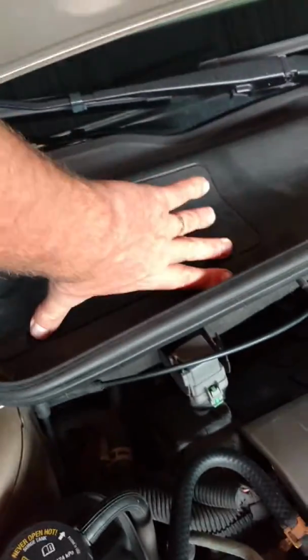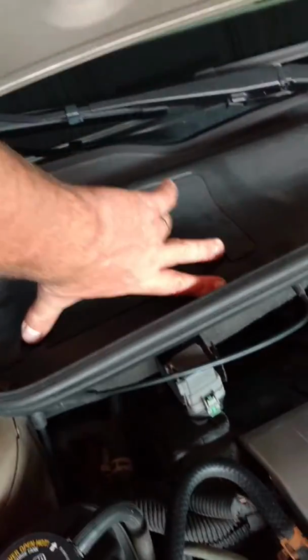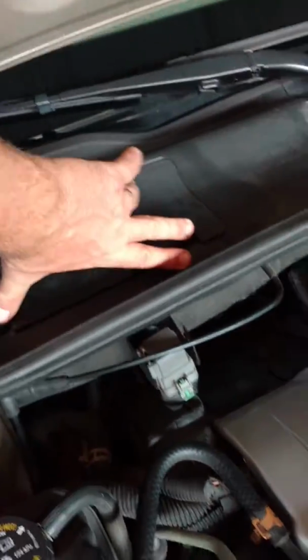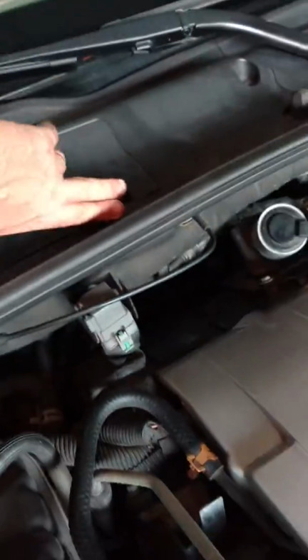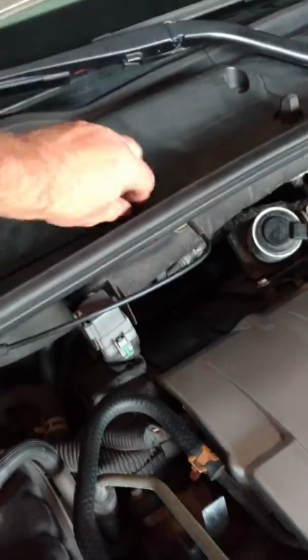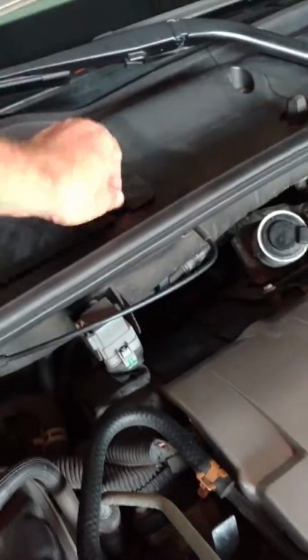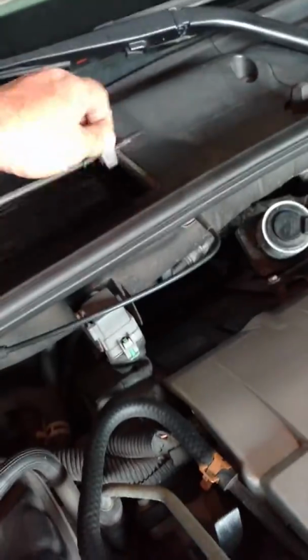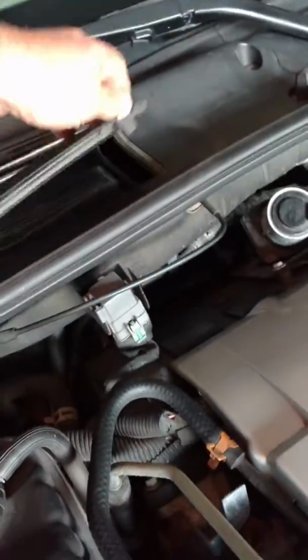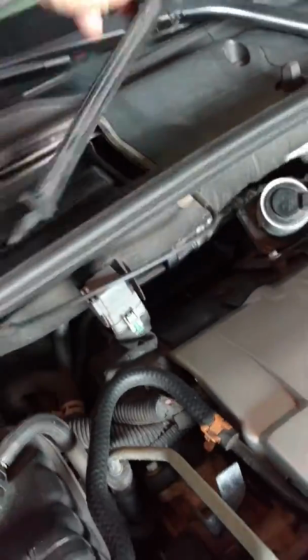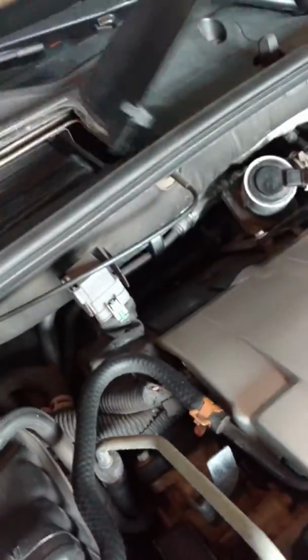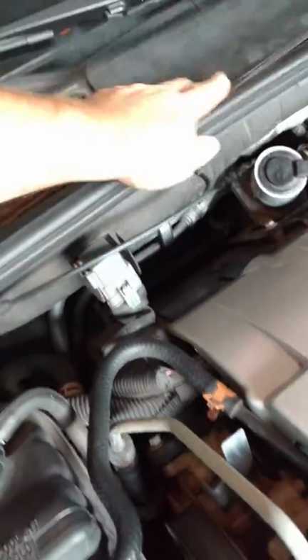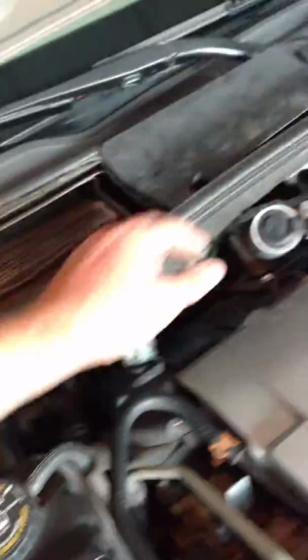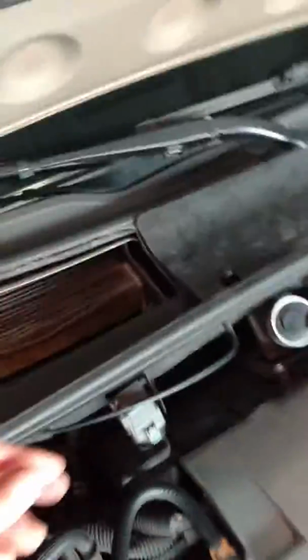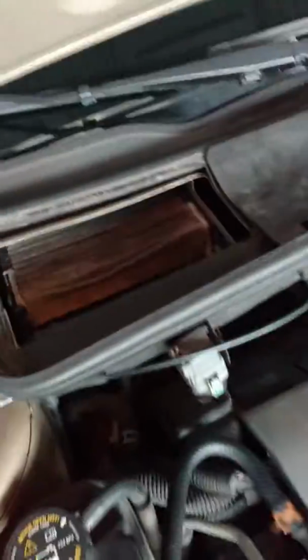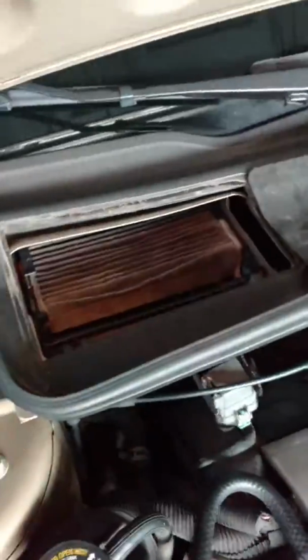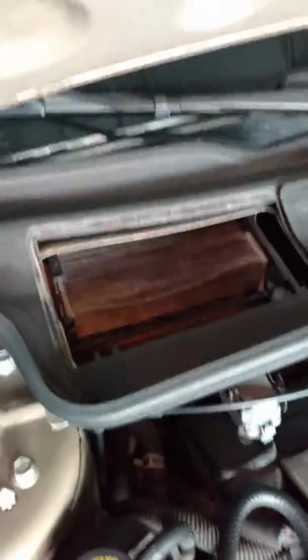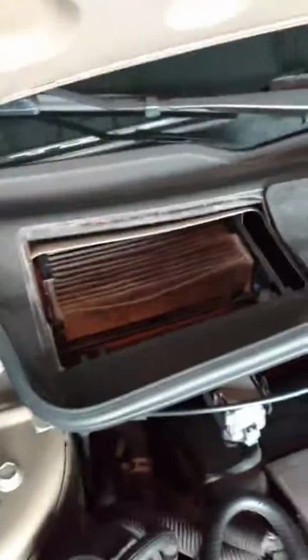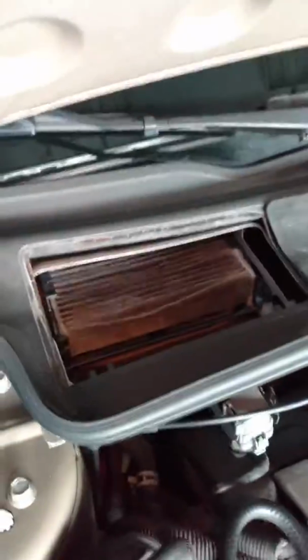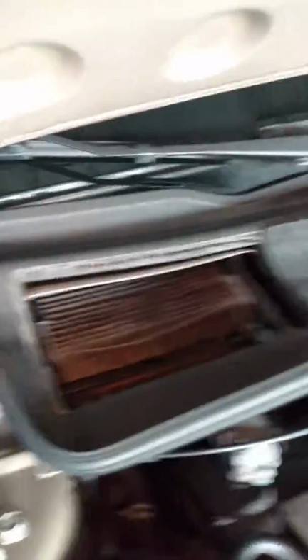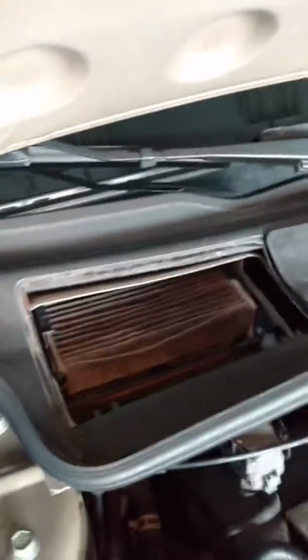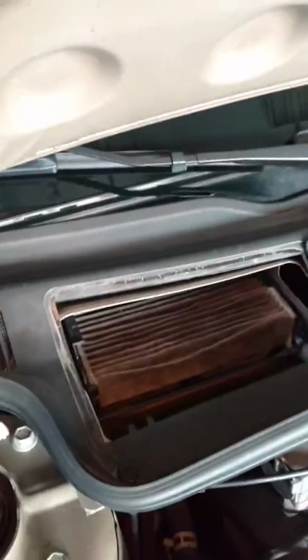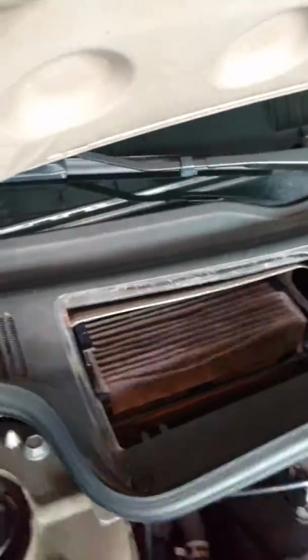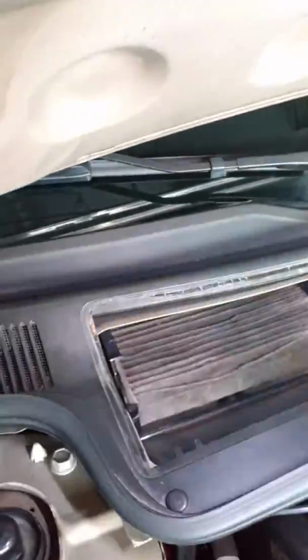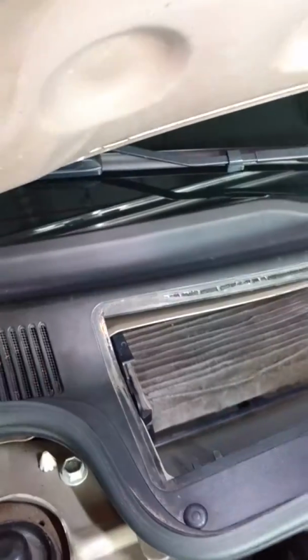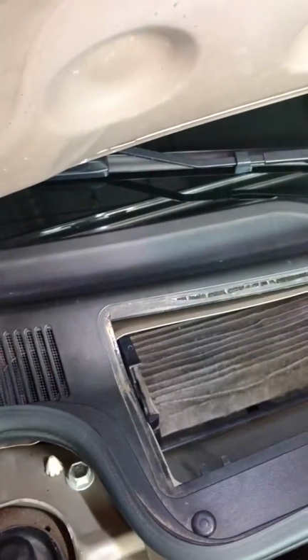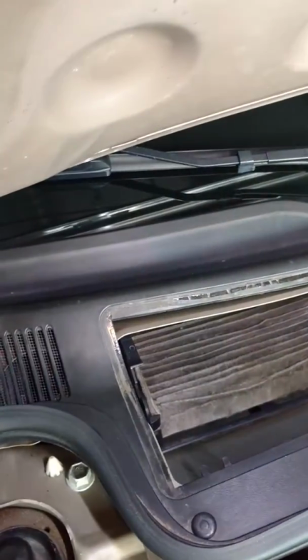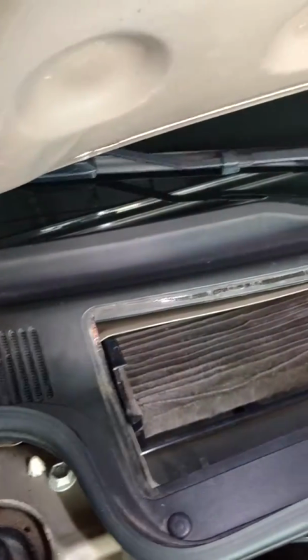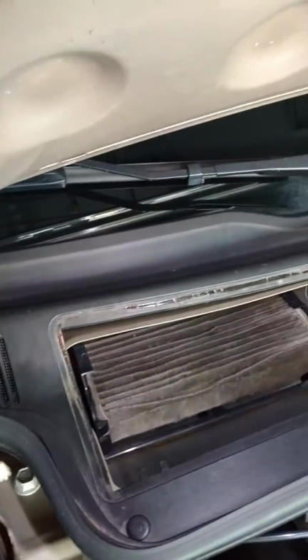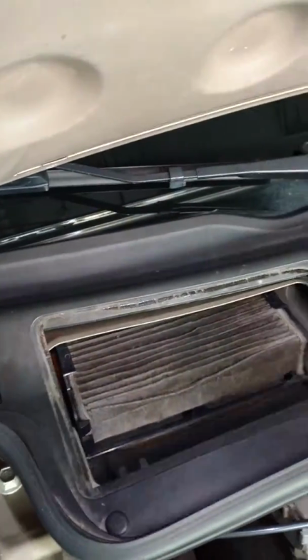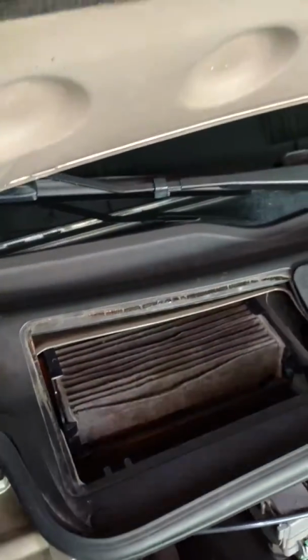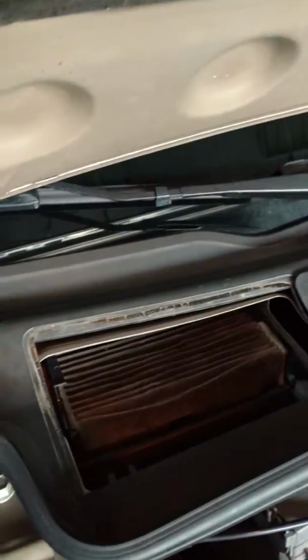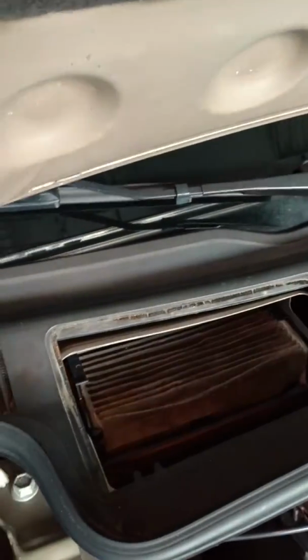Trying to get it open with one hand. Got it open. Inside the compartment, we can see the filter in a carriage.